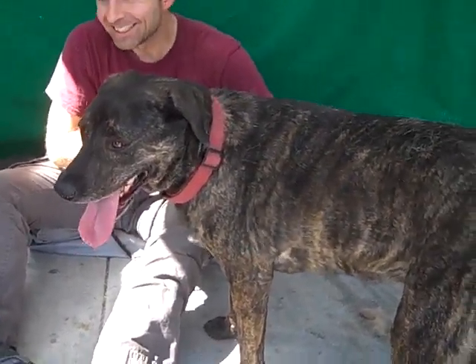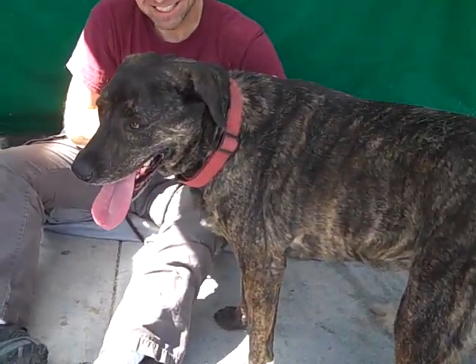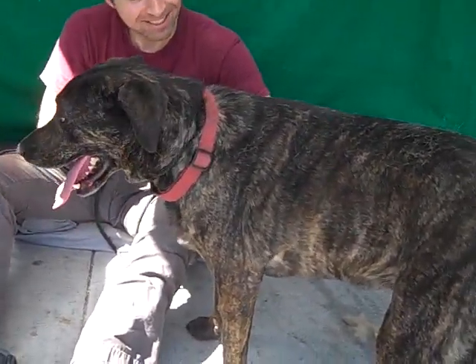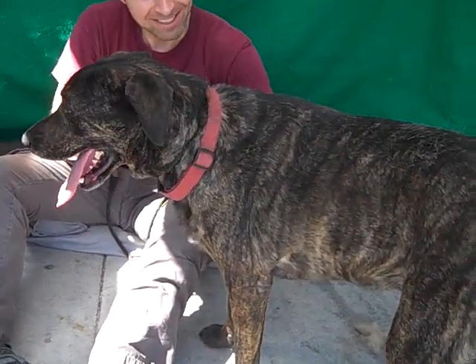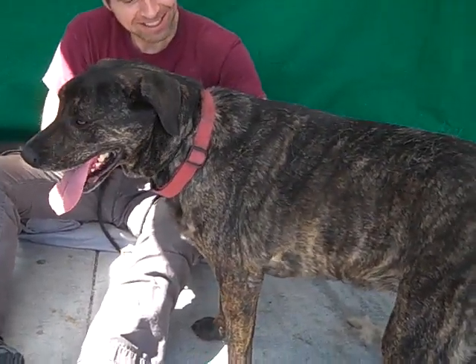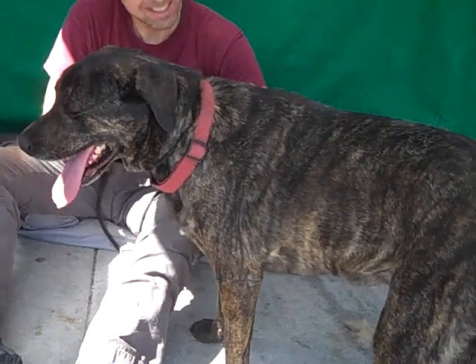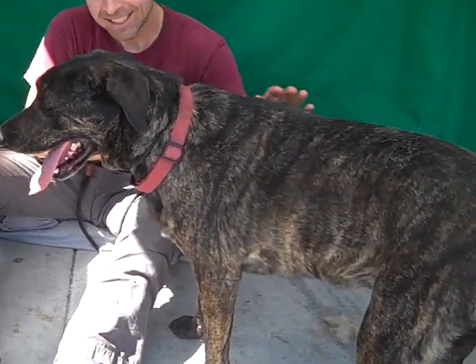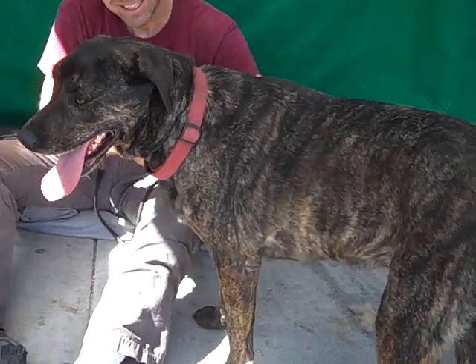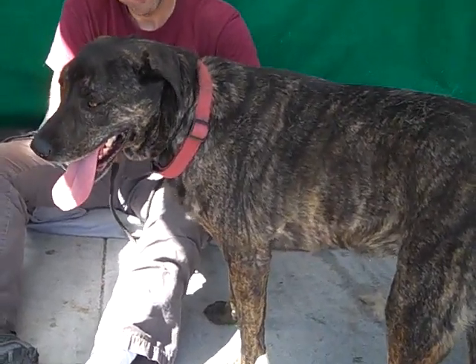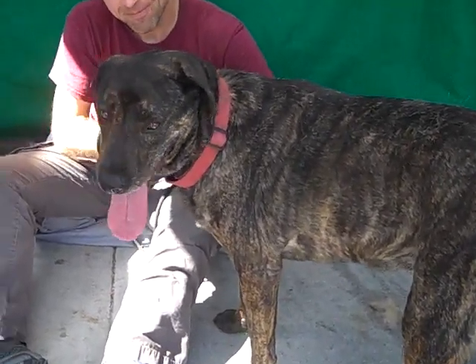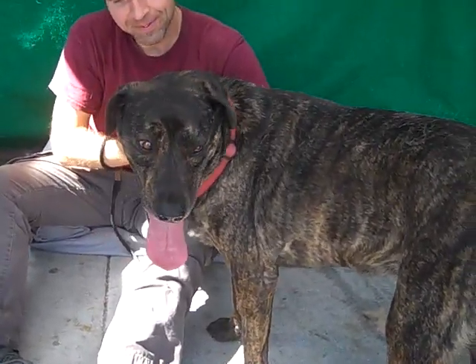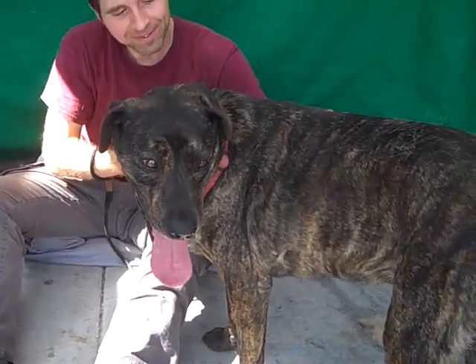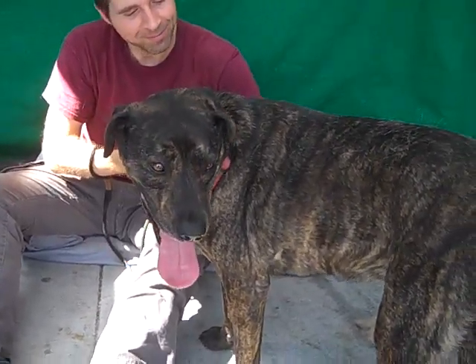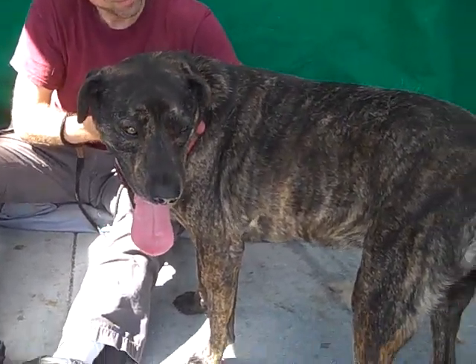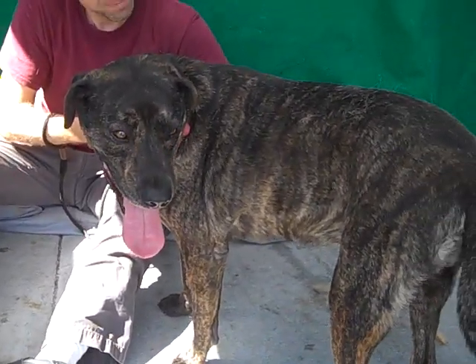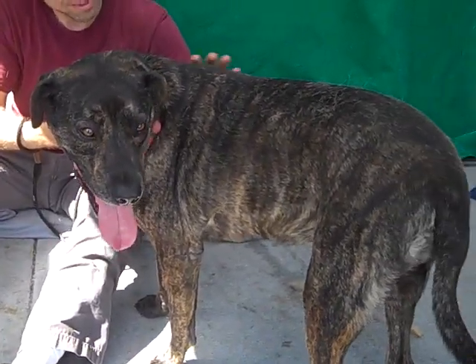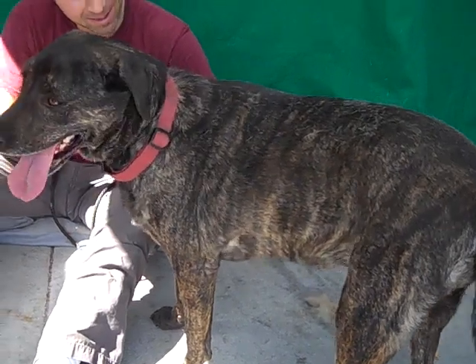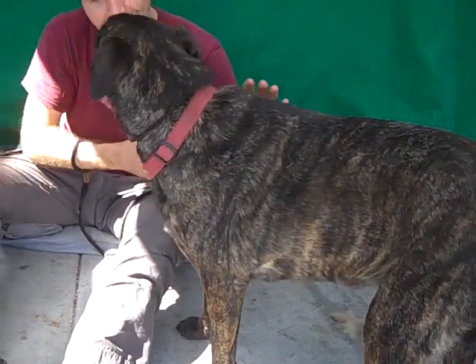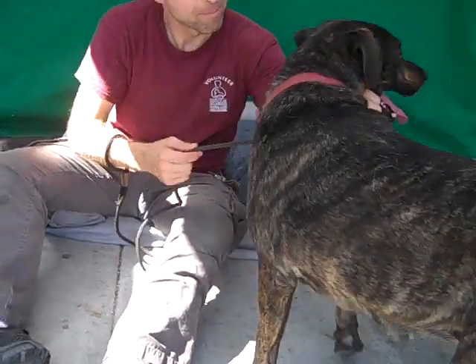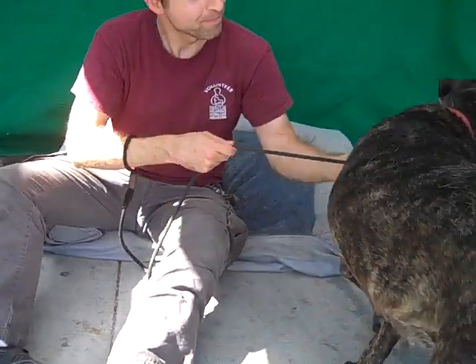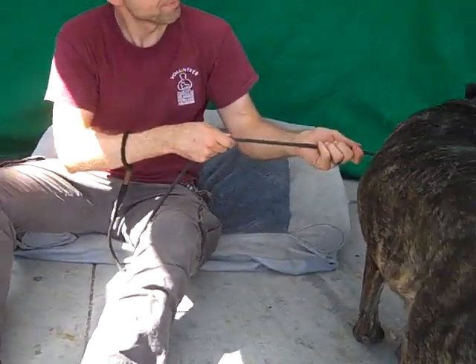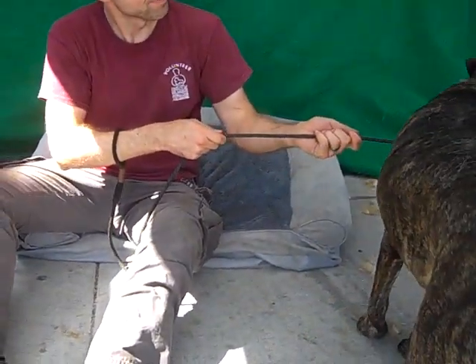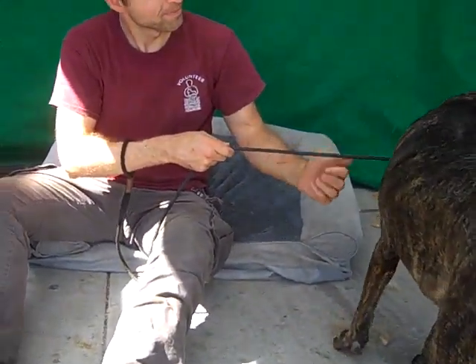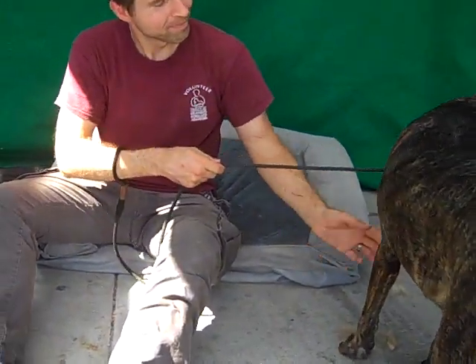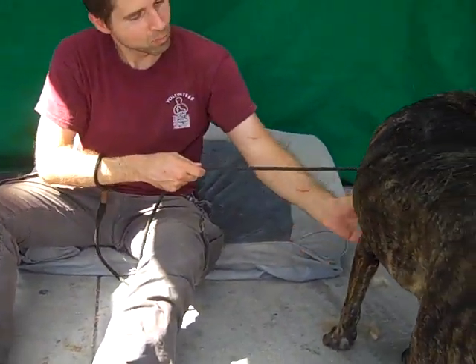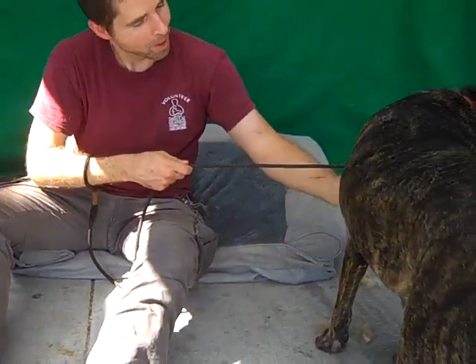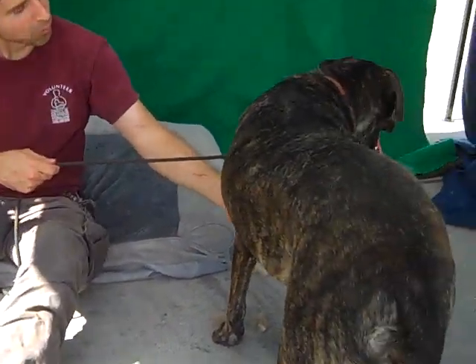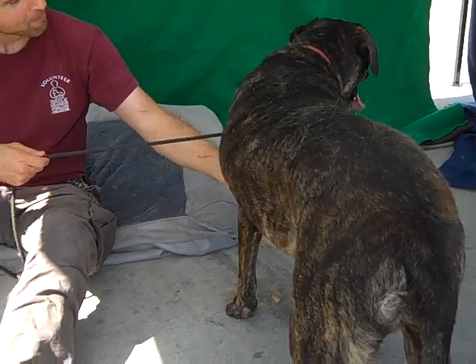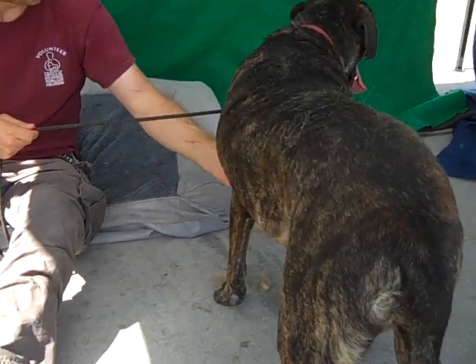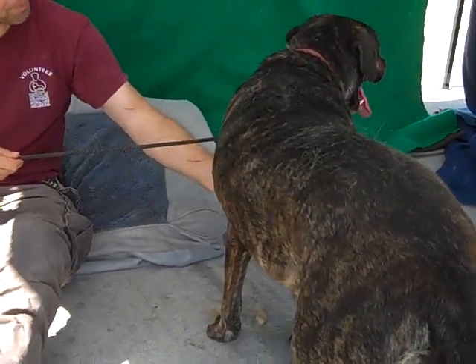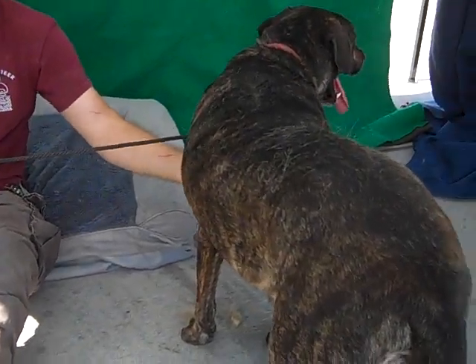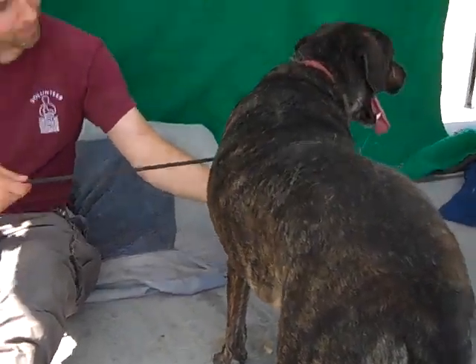Abigail's showing her personality a bit — she really is playful and wants to go play. She's about 81 pounds of love and cuddle. She came in as a stray, and she's only about four years old, so she's still a young girl.